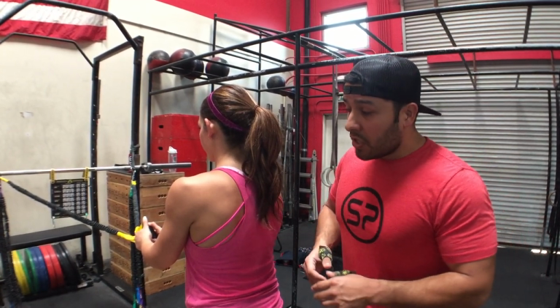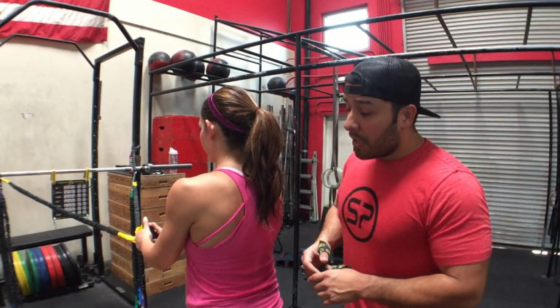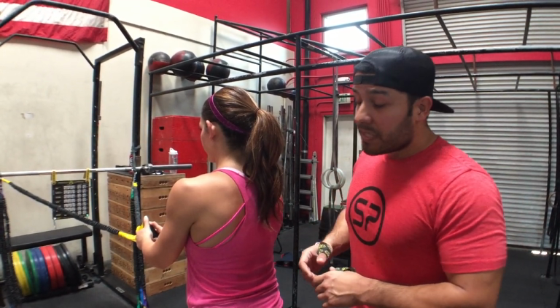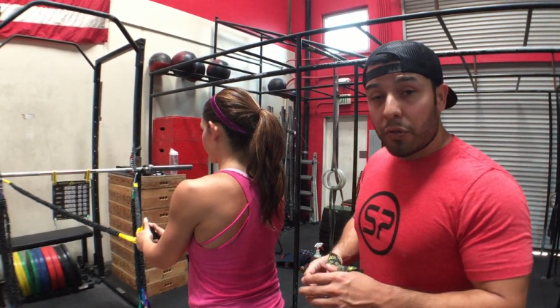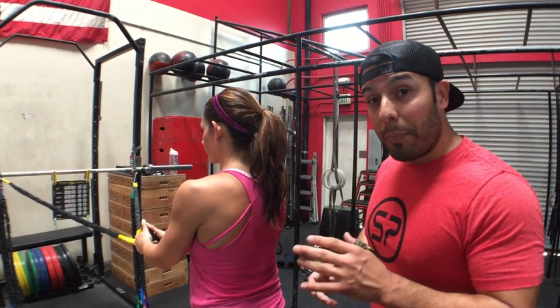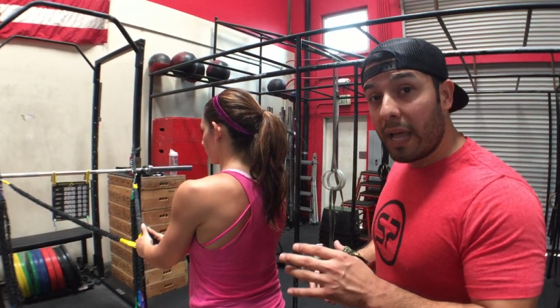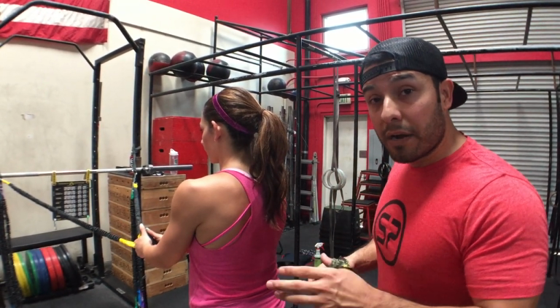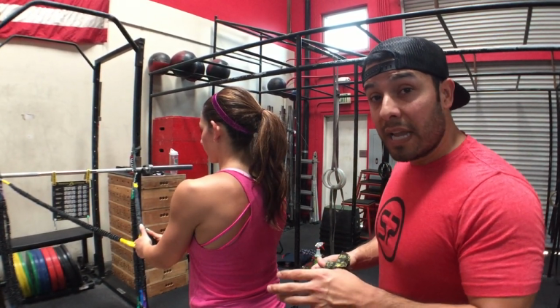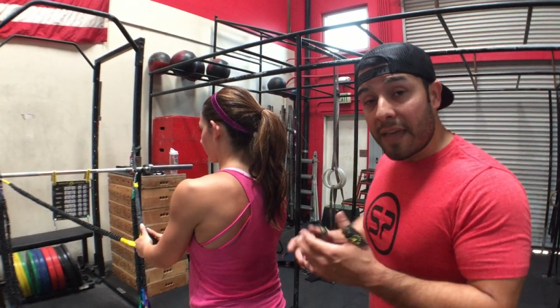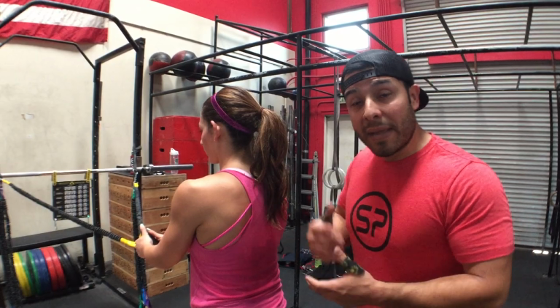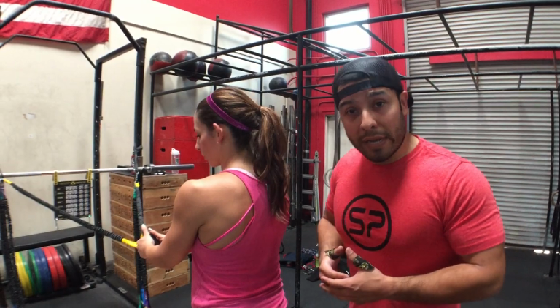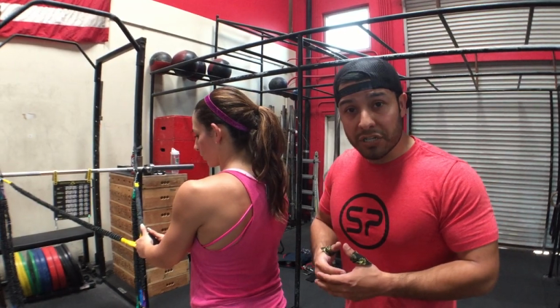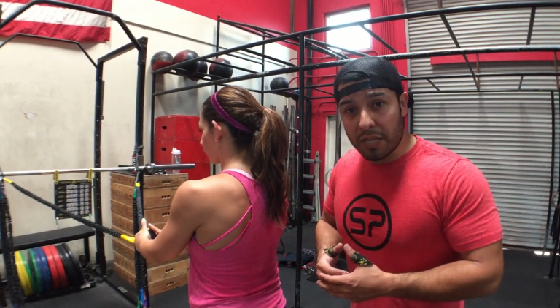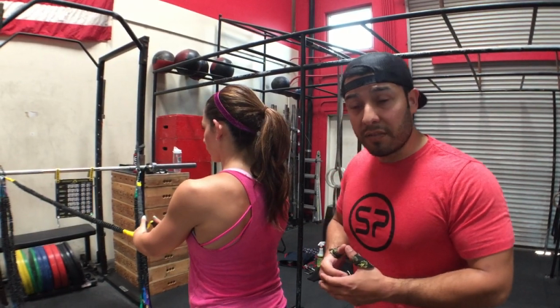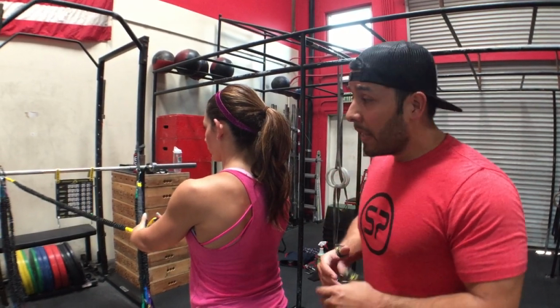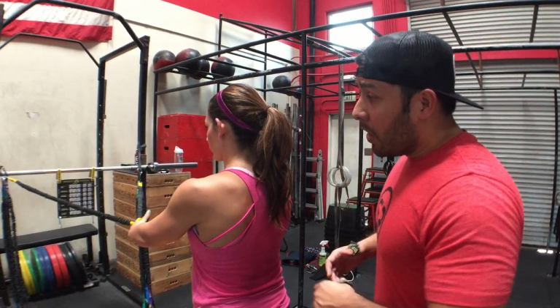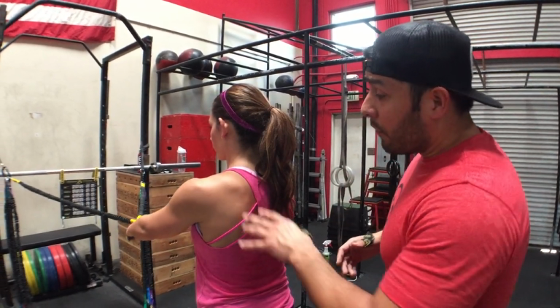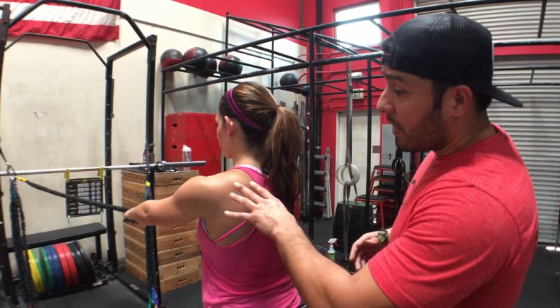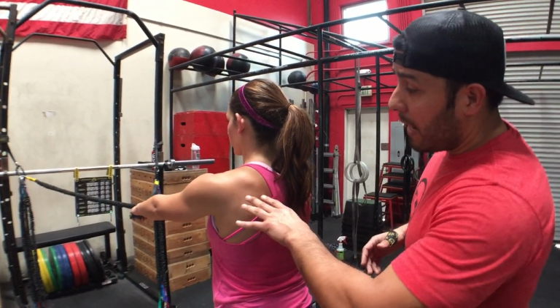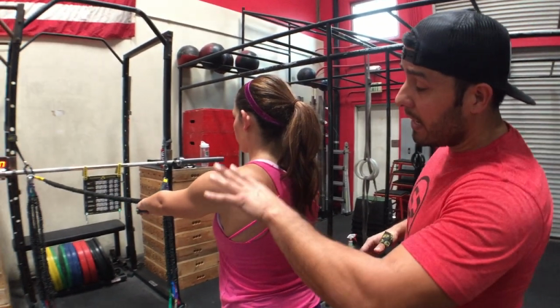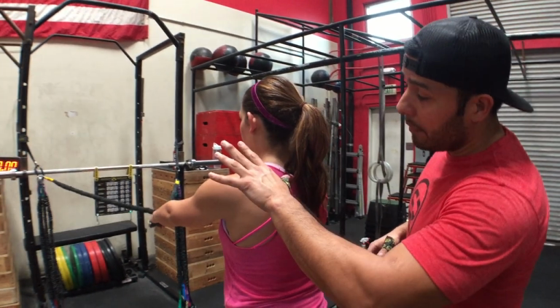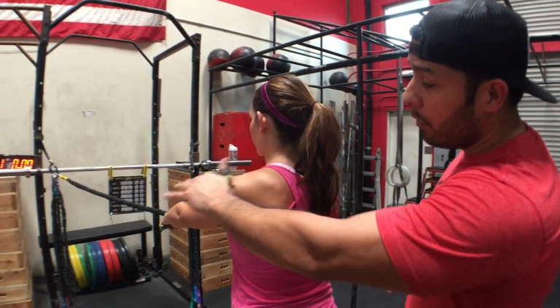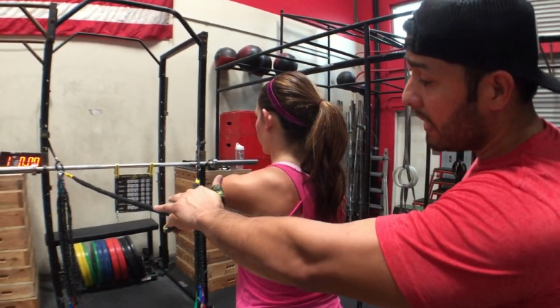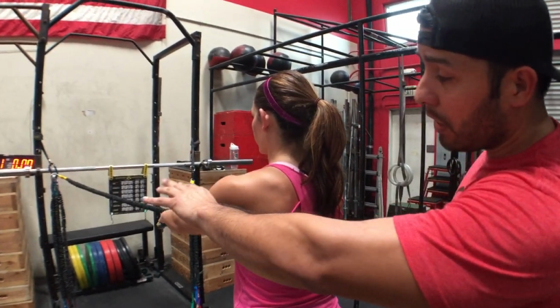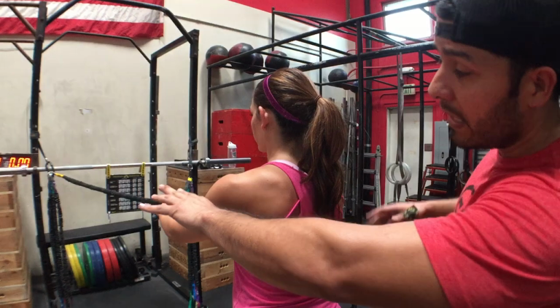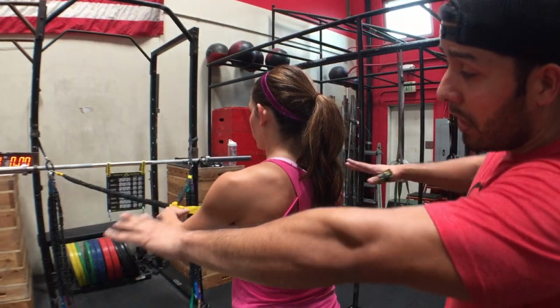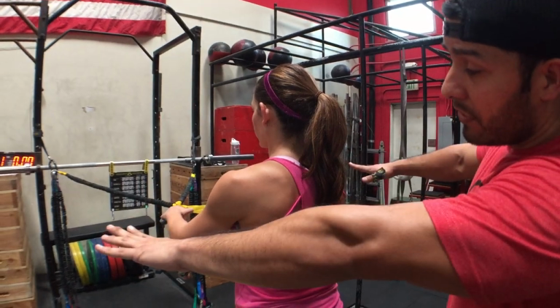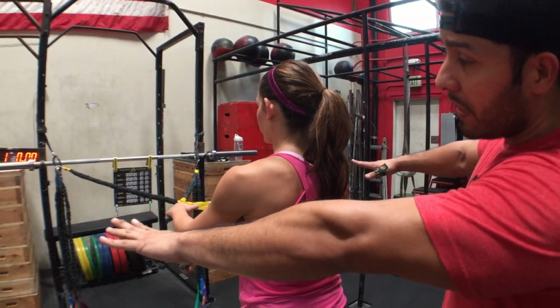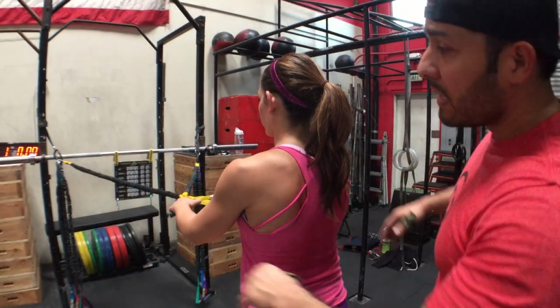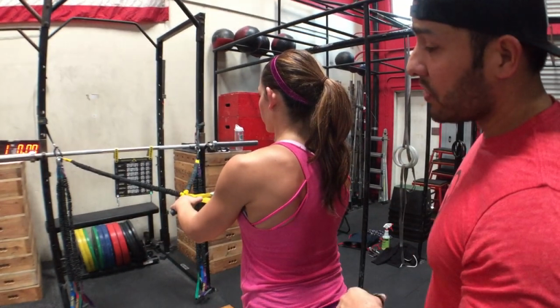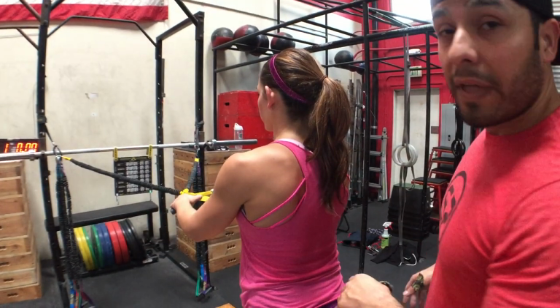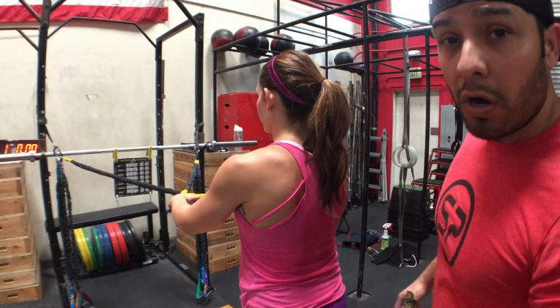What we're going to do is go through a couple of errors and then make a quick correction that you can see. First we're going to grab a yellow band or a green, whatever your strength is. We're going to start with a row.